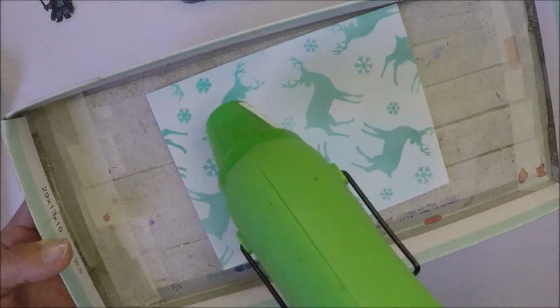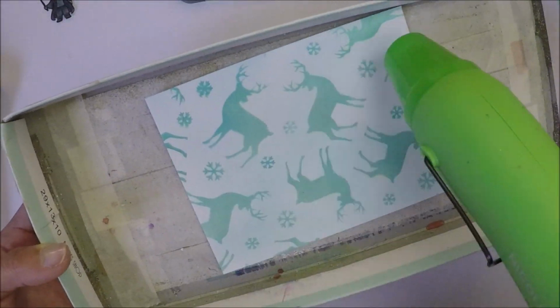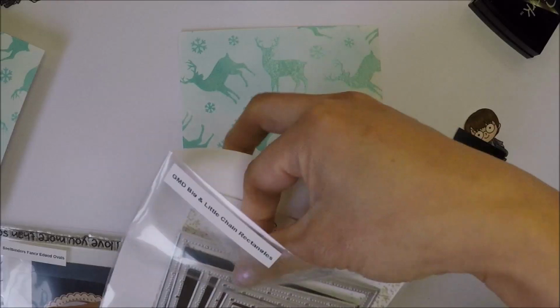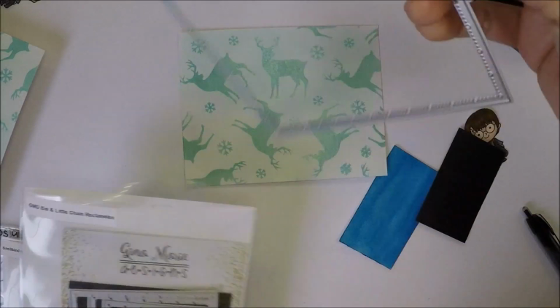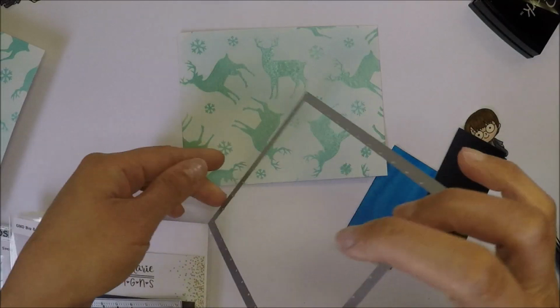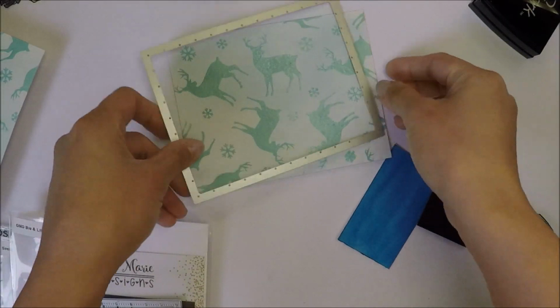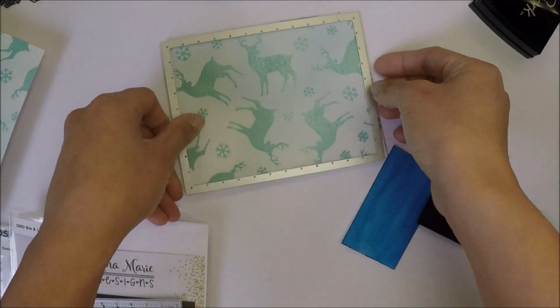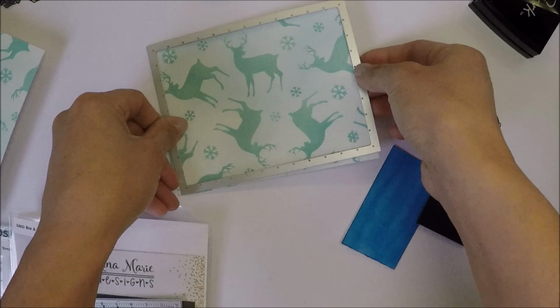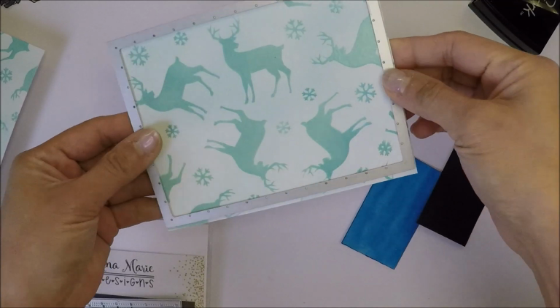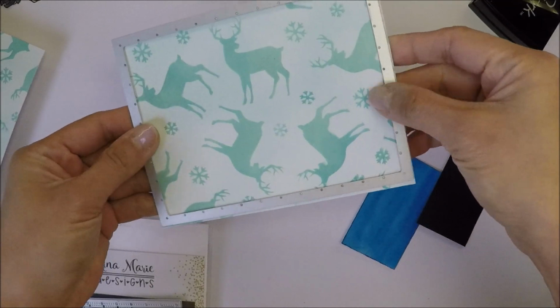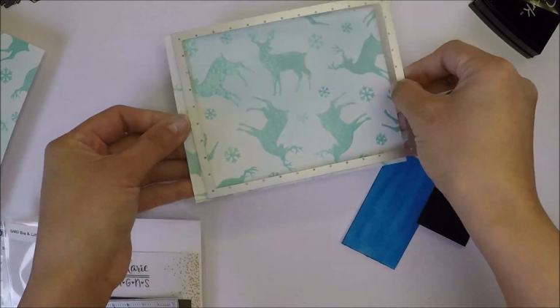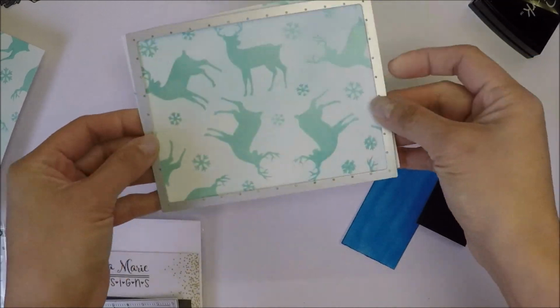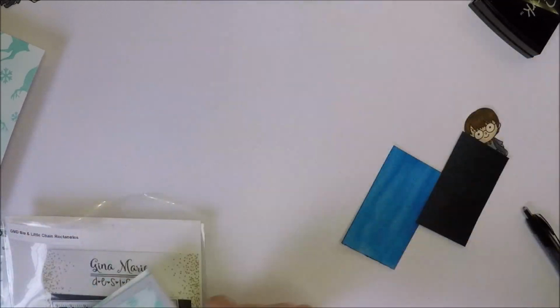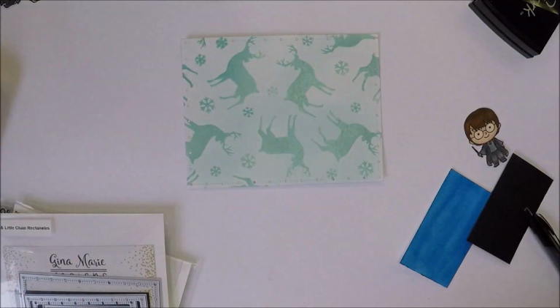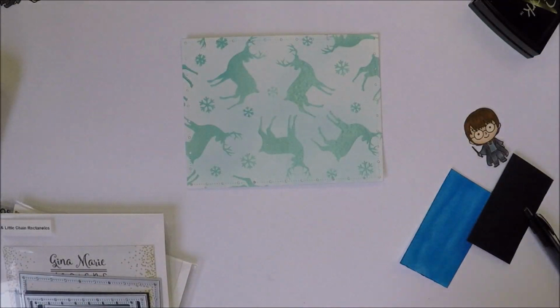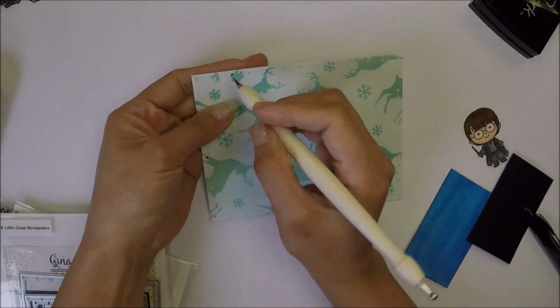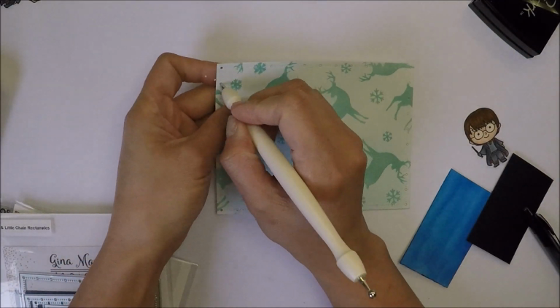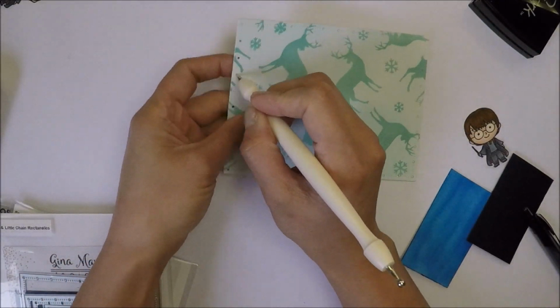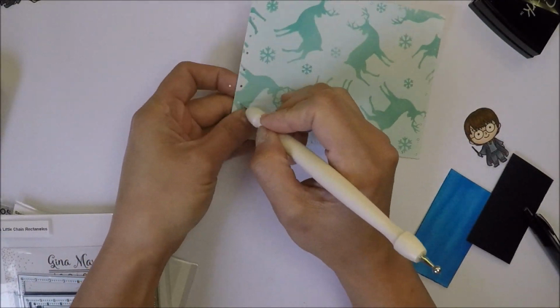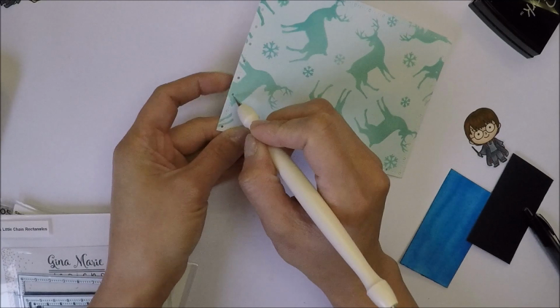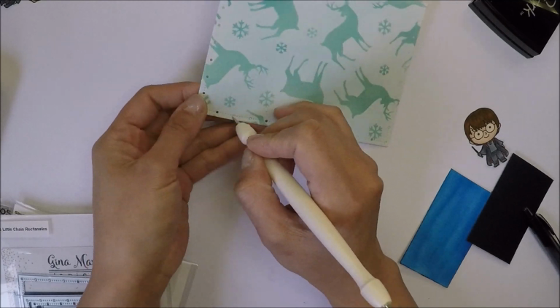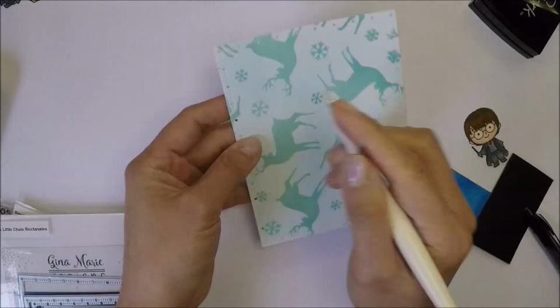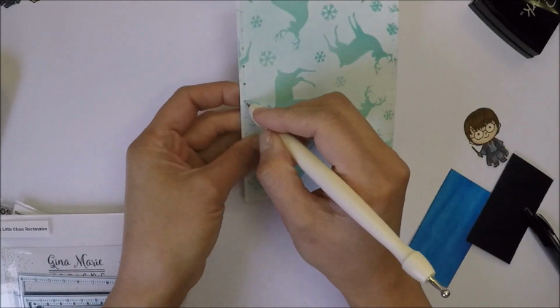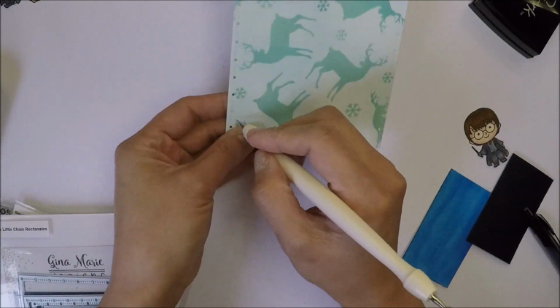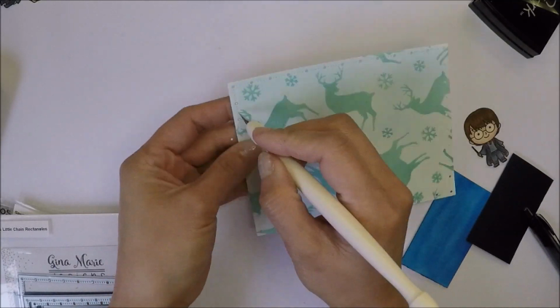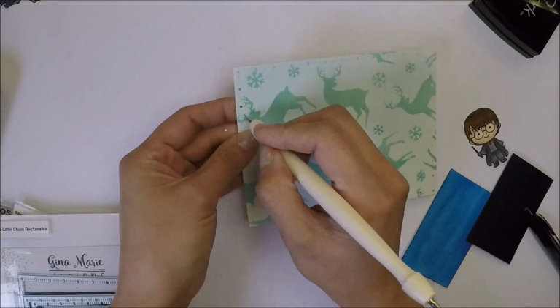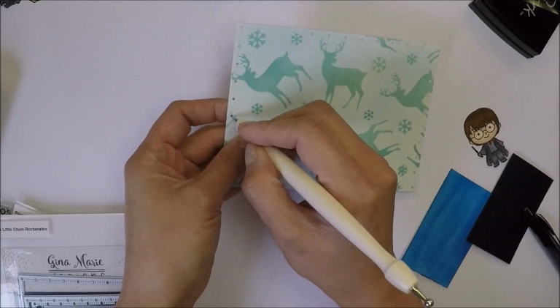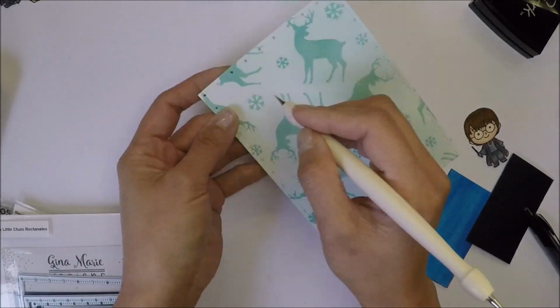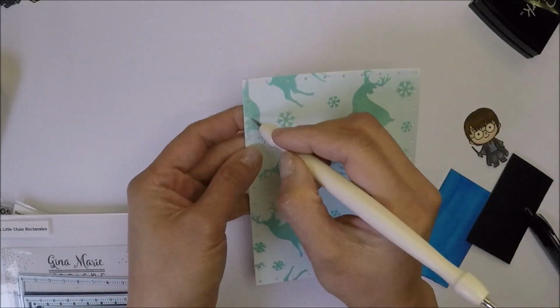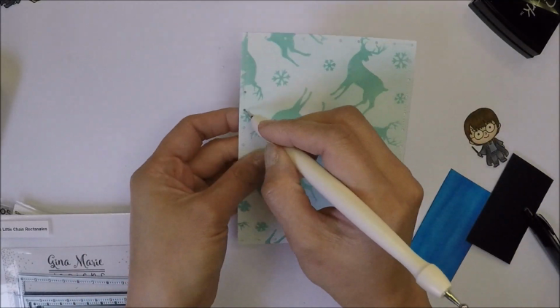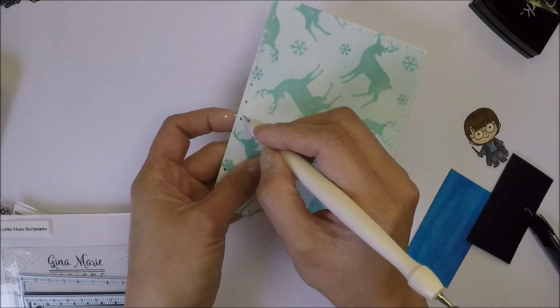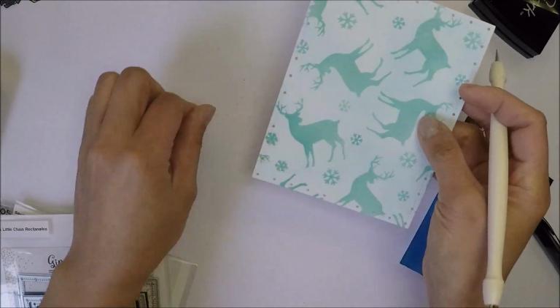I will die cut this panel with the largest die from Gina K Designs Big and Little Chain Rectangles, and I'm using my Pookie Toe here to remove all the die cuts from the small holes.